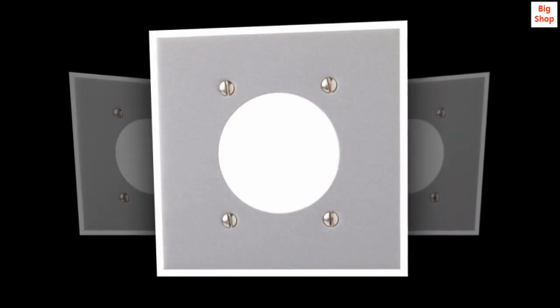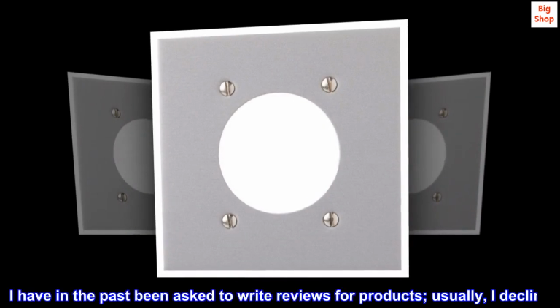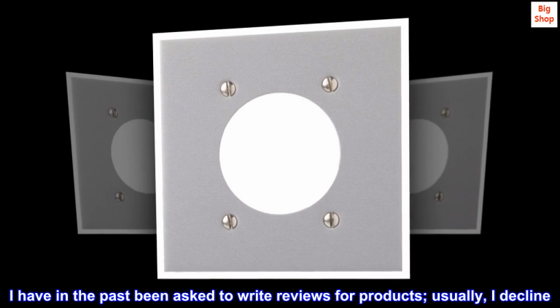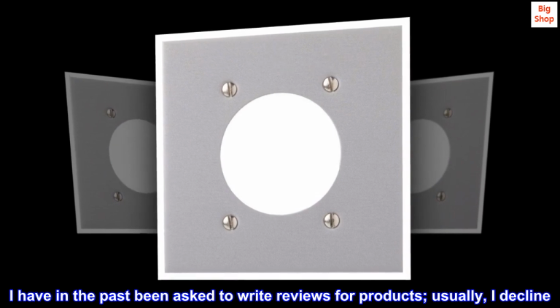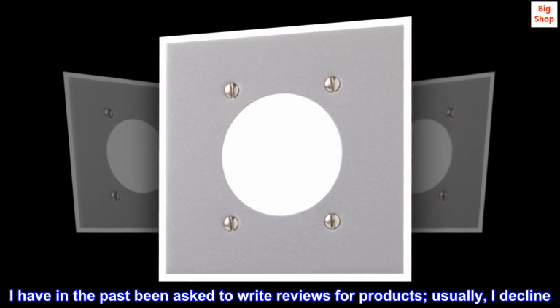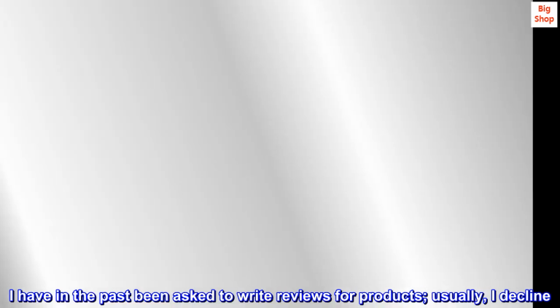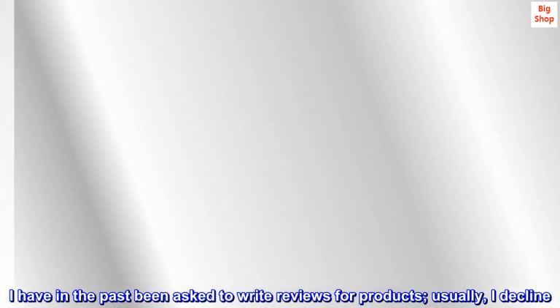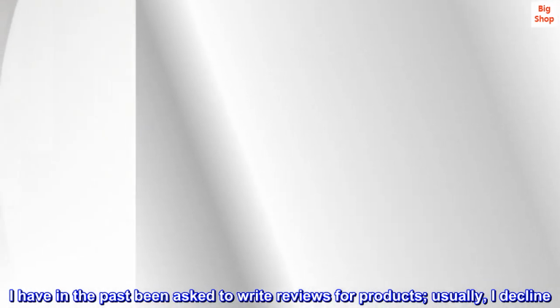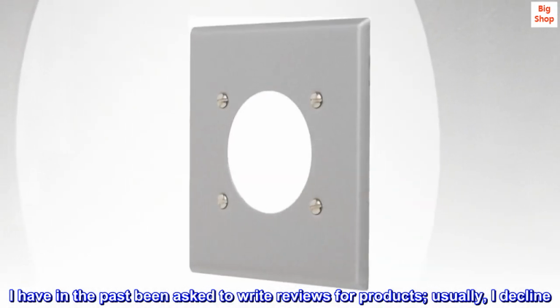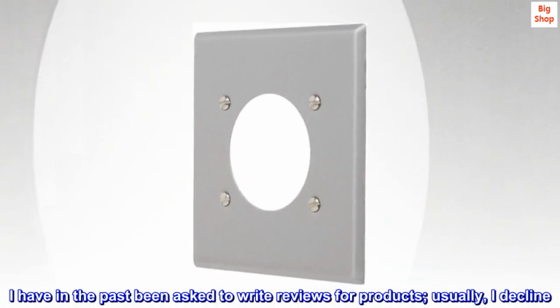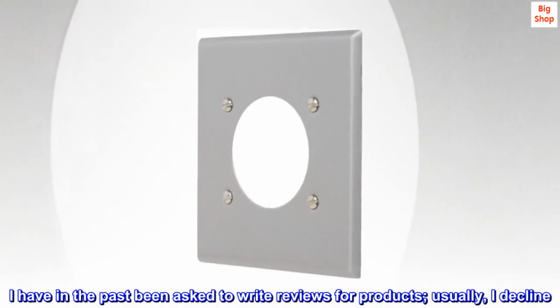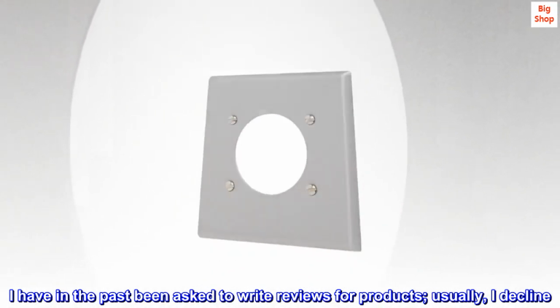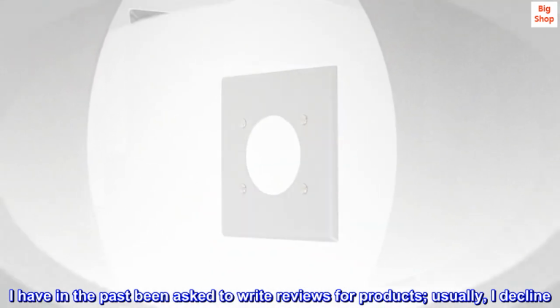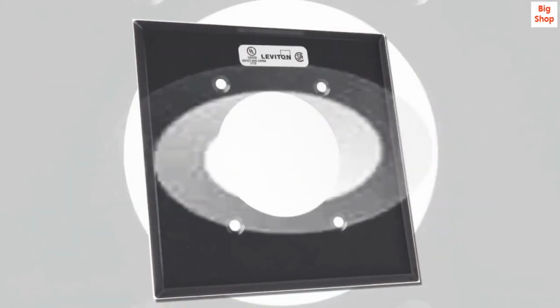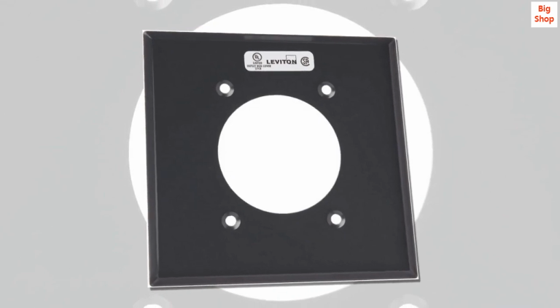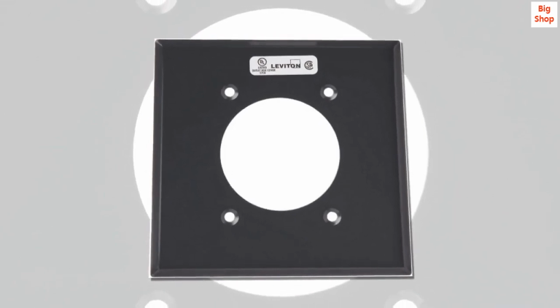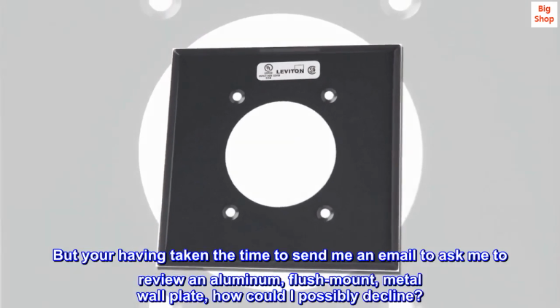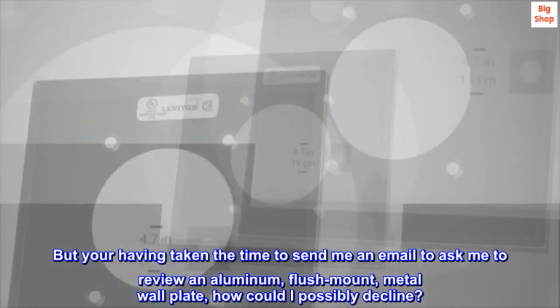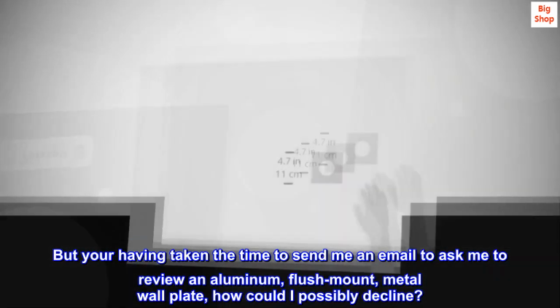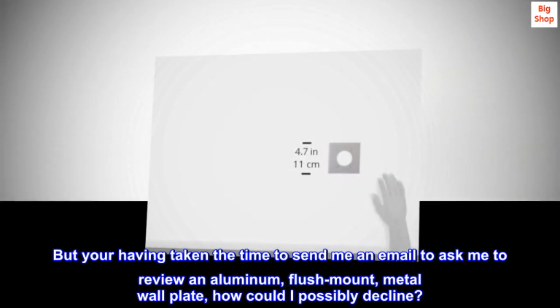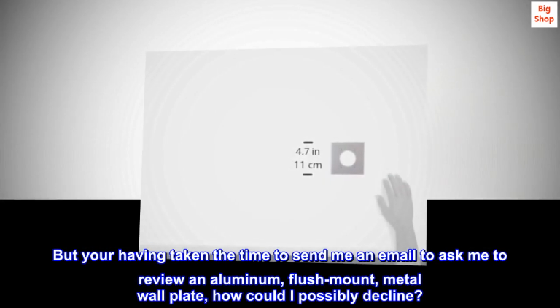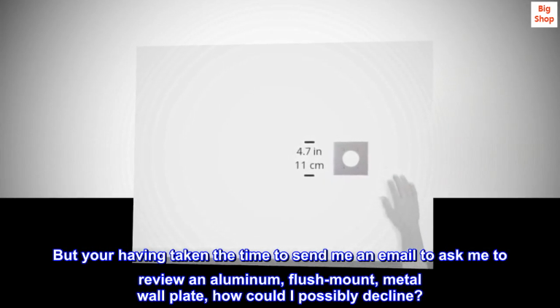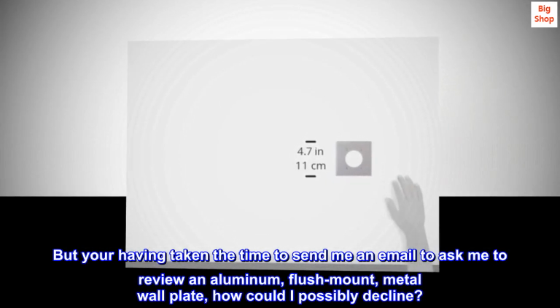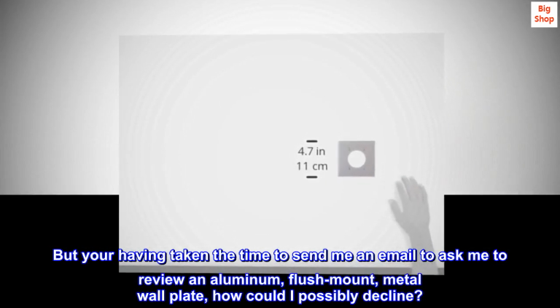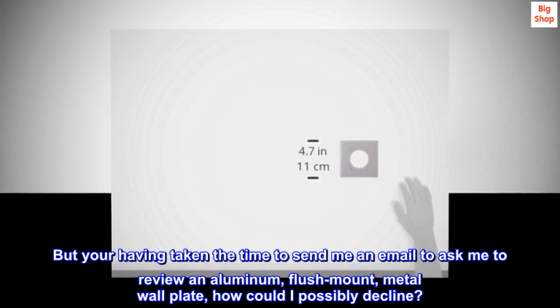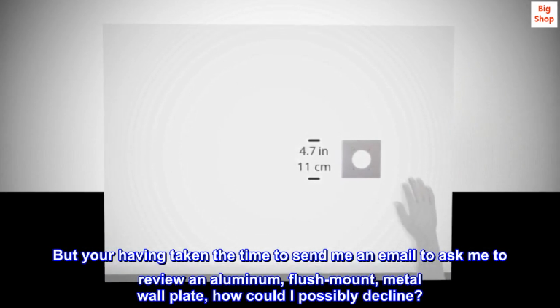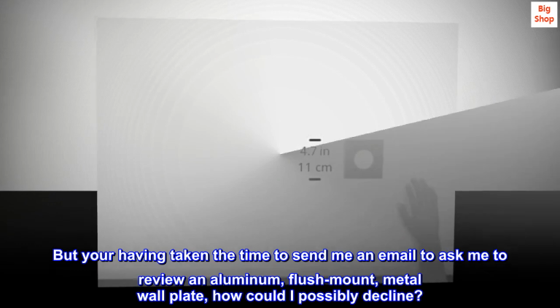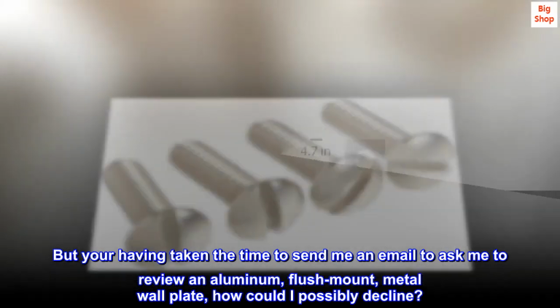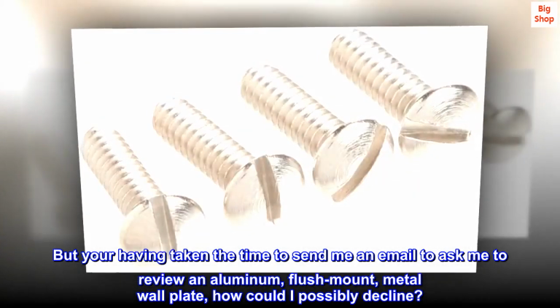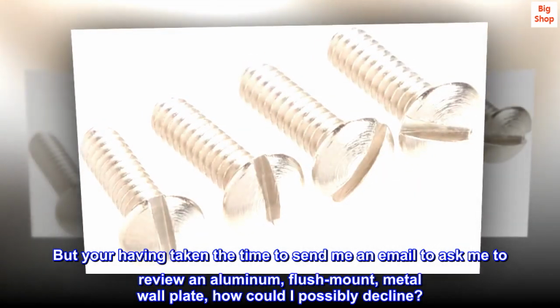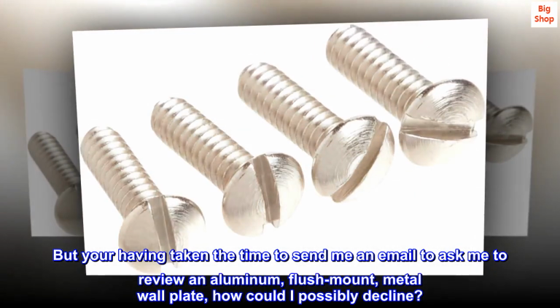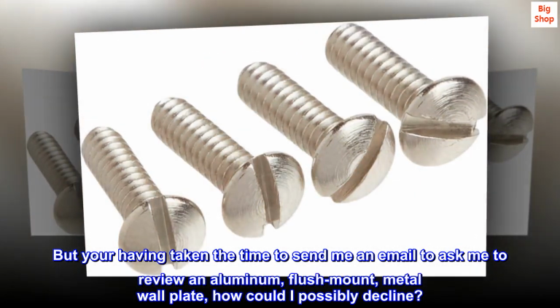I have in the past been asked to write reviews for products — usually, I decline. But having taken the time to send me an email to ask me to review an aluminum, flush mount, metal wall plate, how could I possibly decline? I'll see you next time.